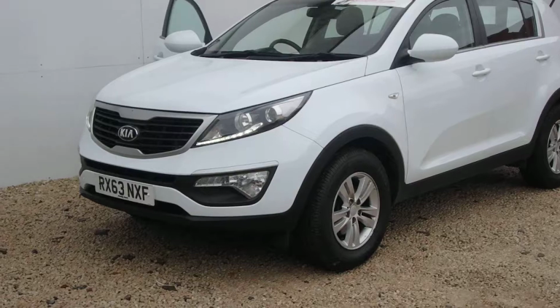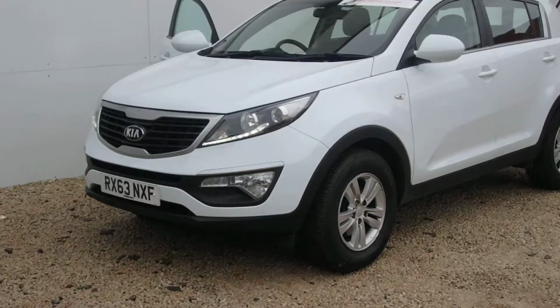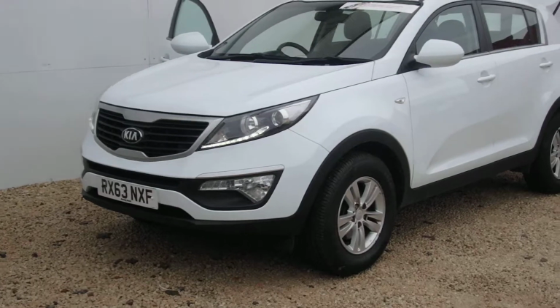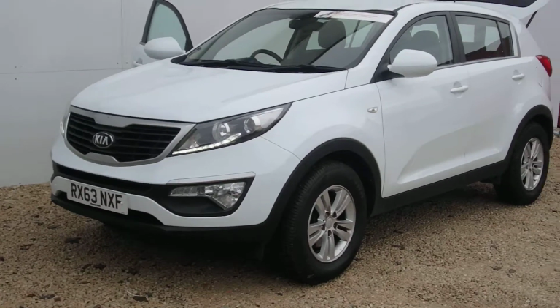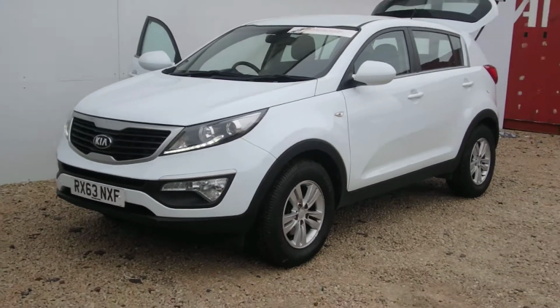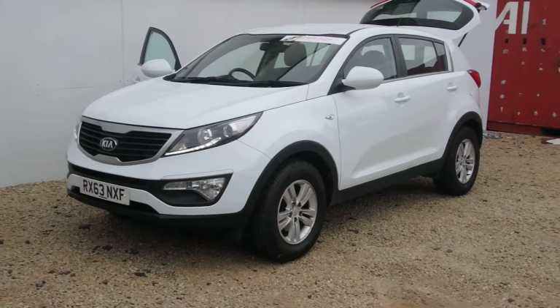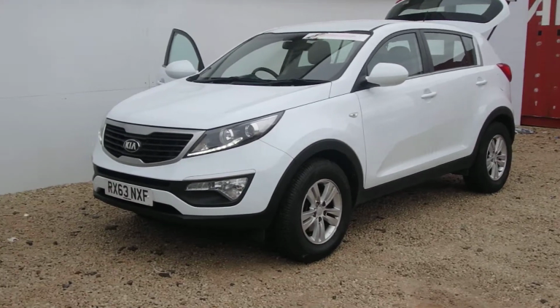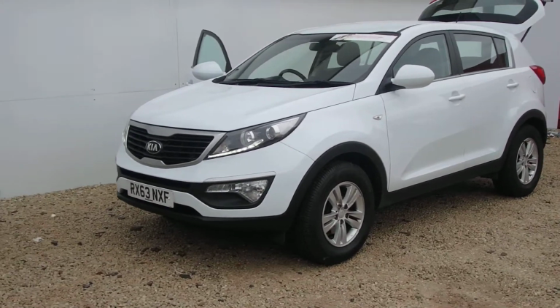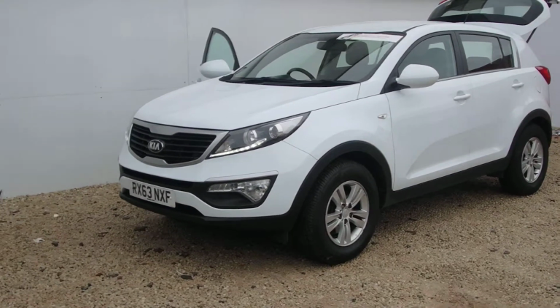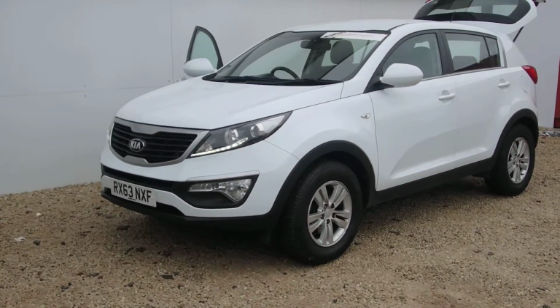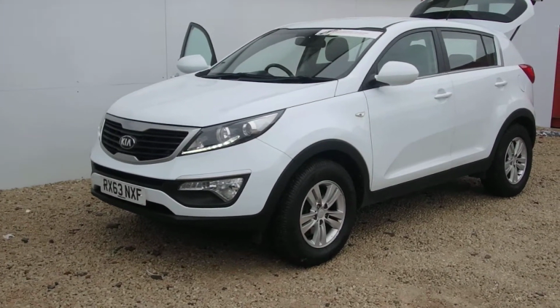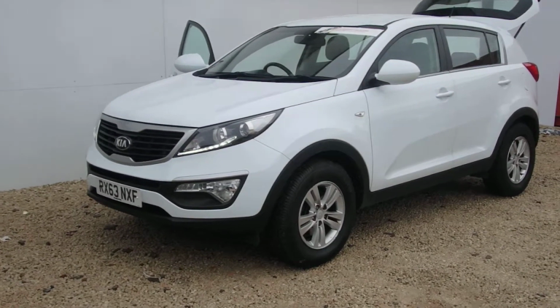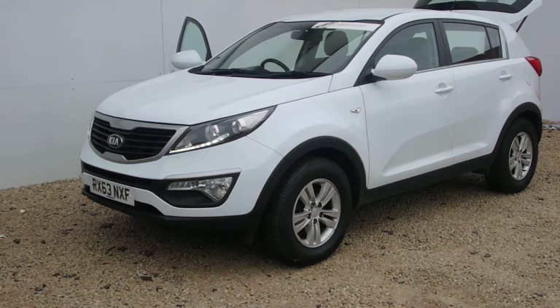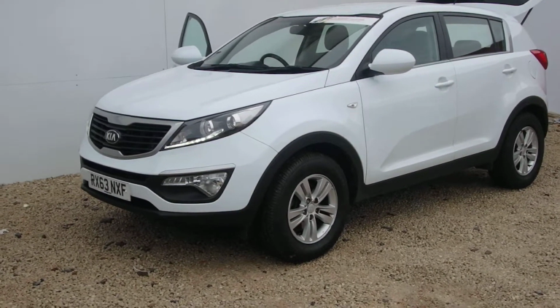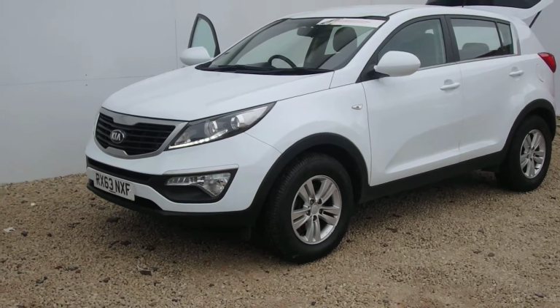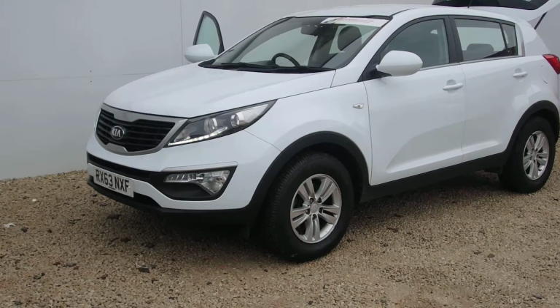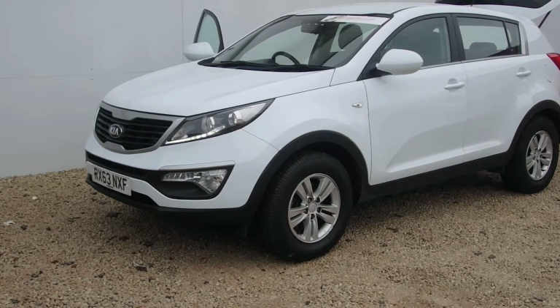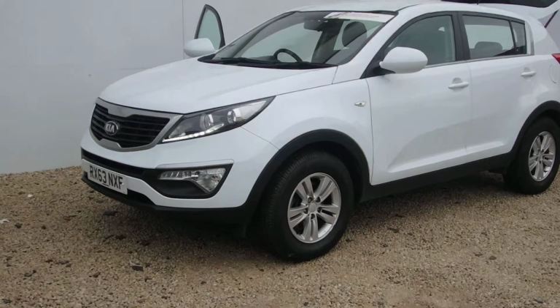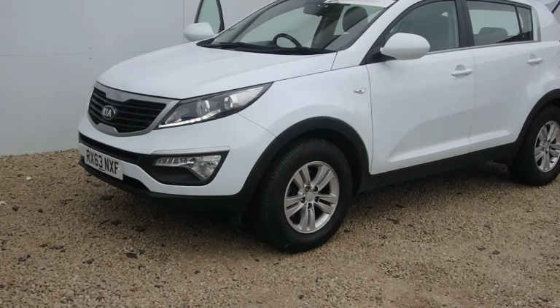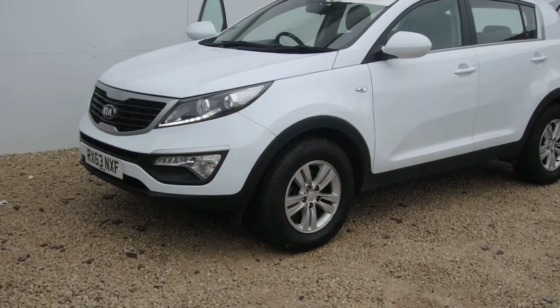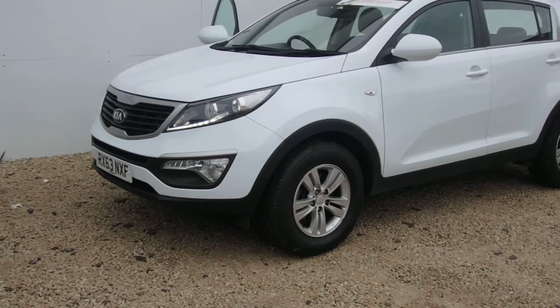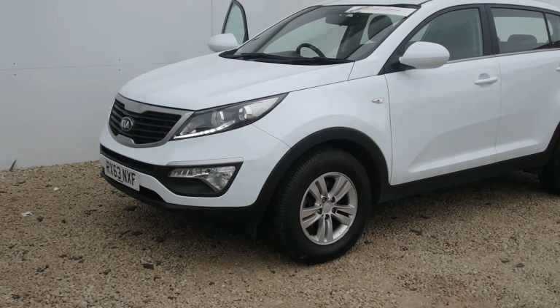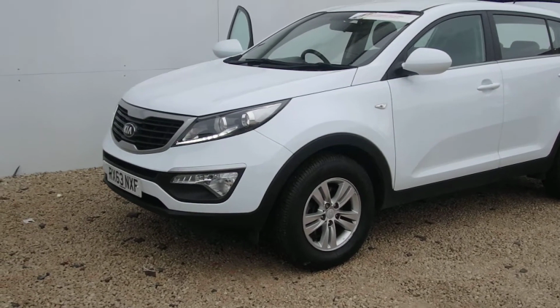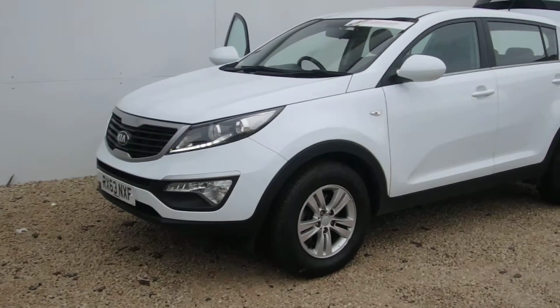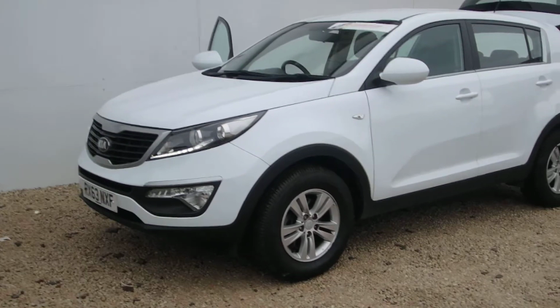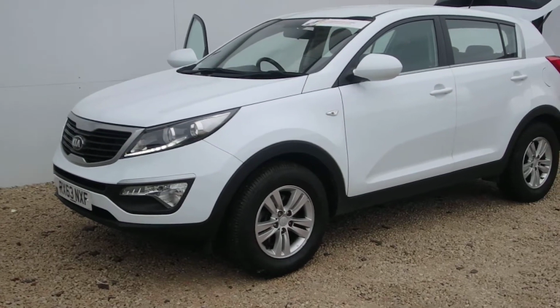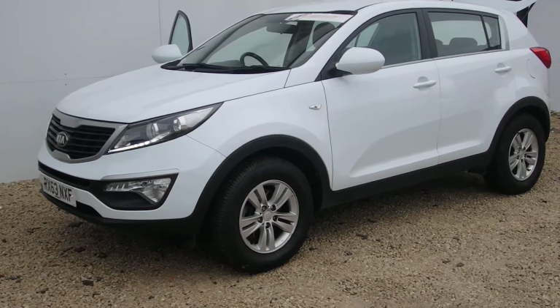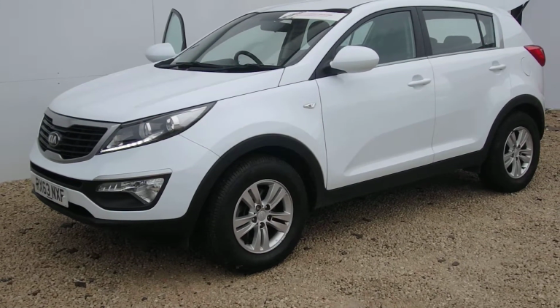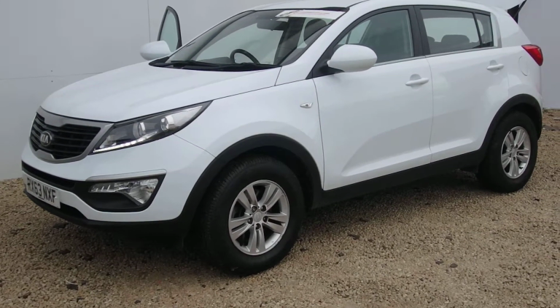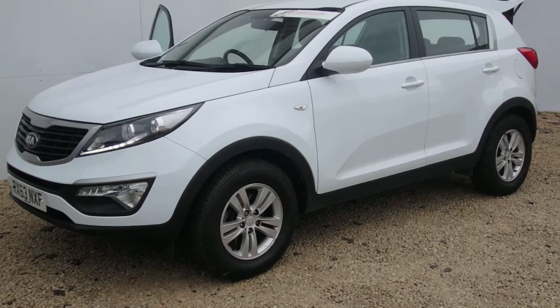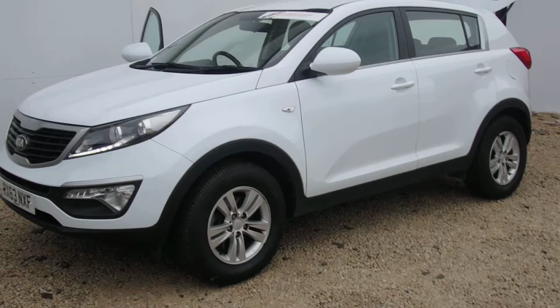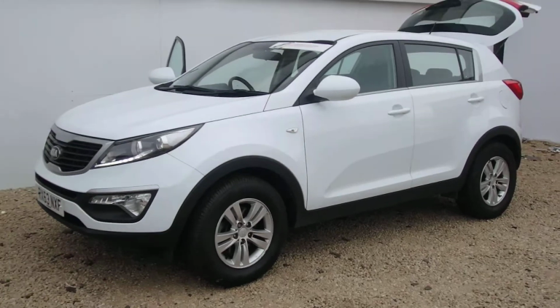Newly into our stock here at Phoenix Kia Paisley is this 1.7 base model Sportage. It's a 2013 63 plate, so it has warranty right through until 2020.